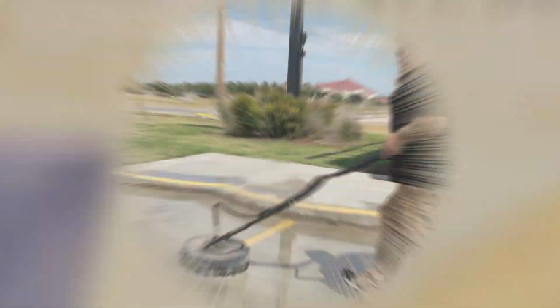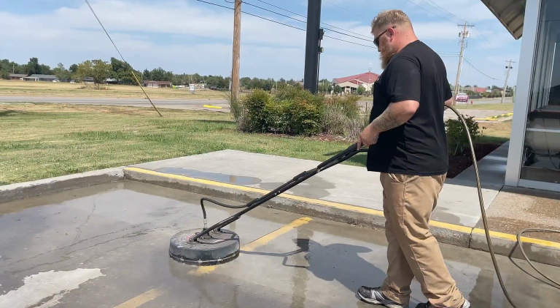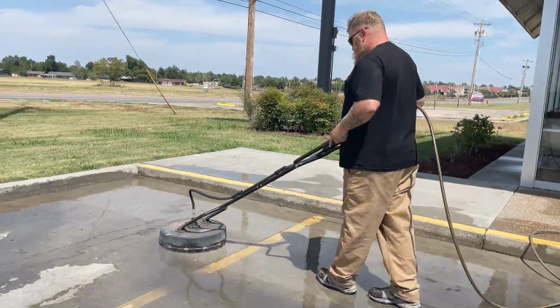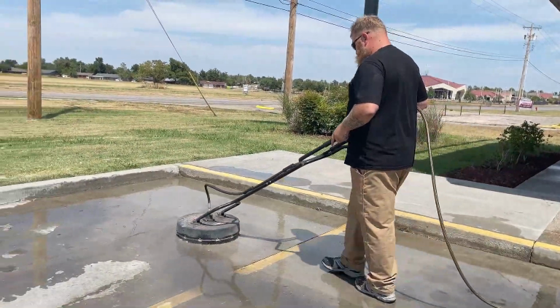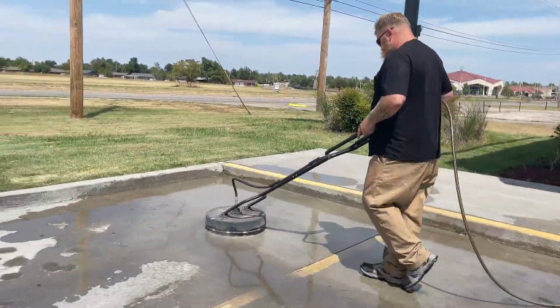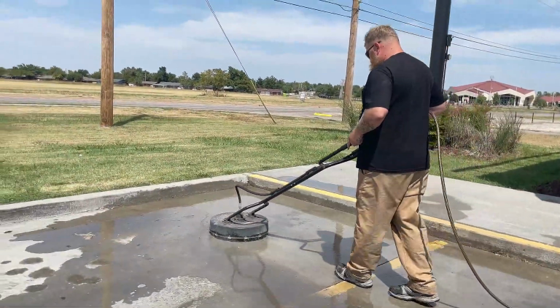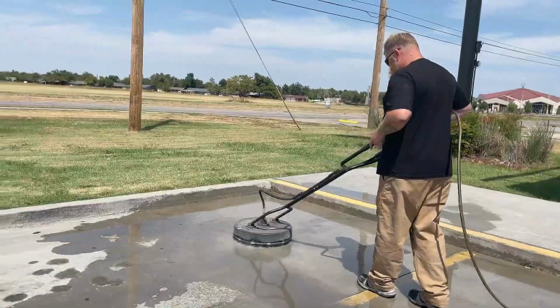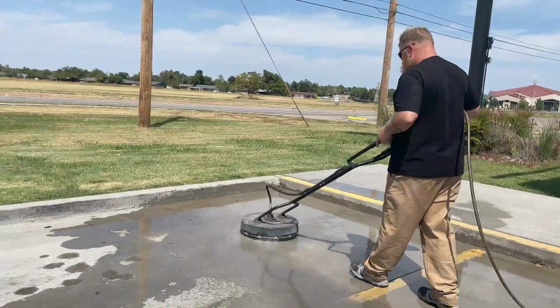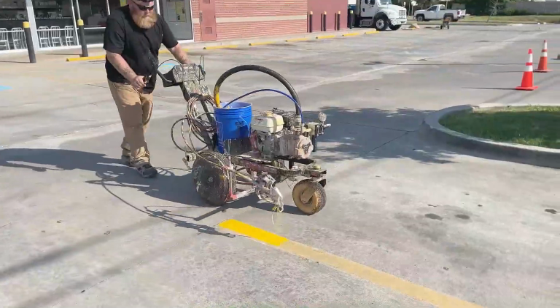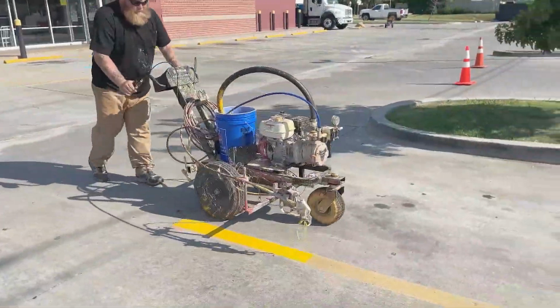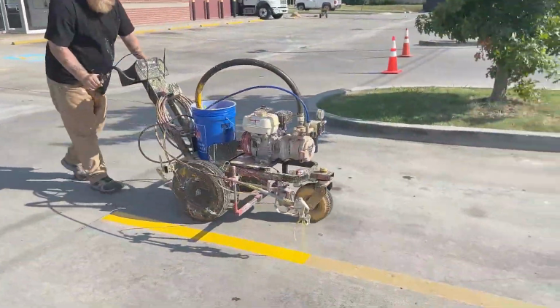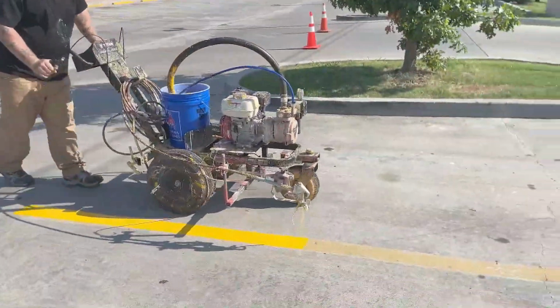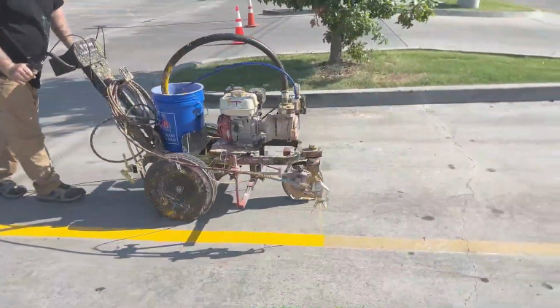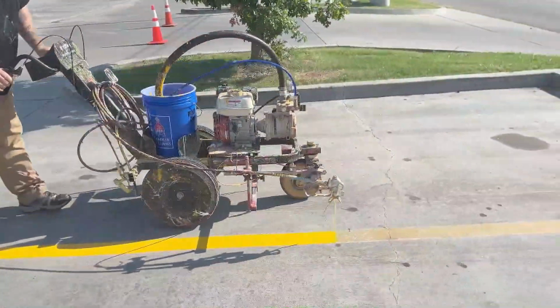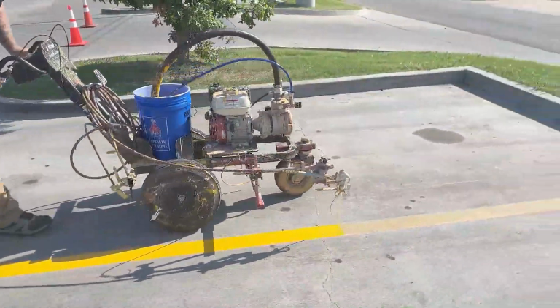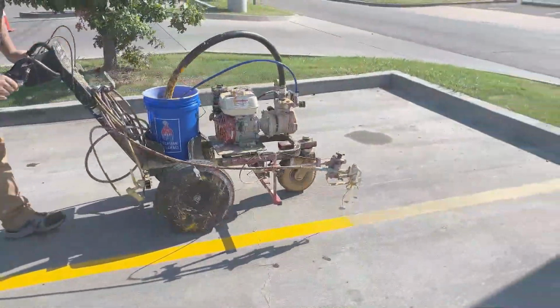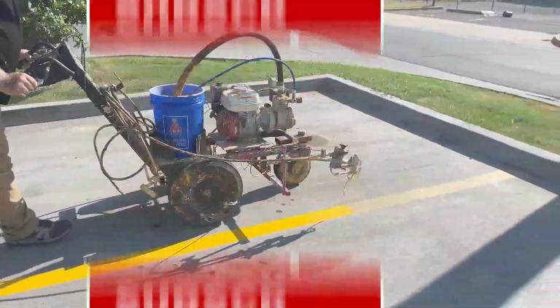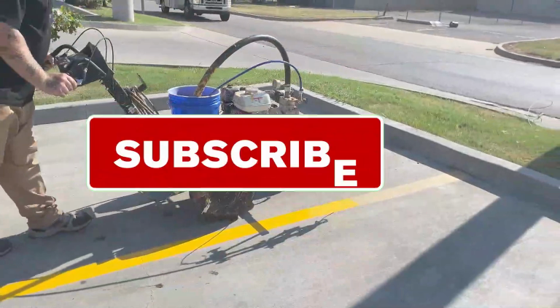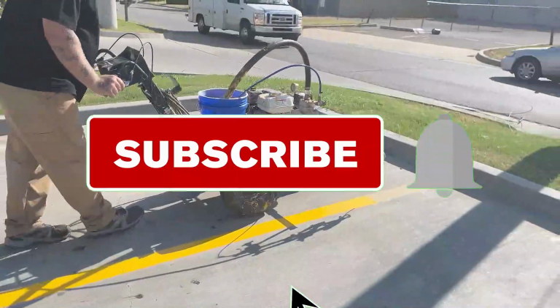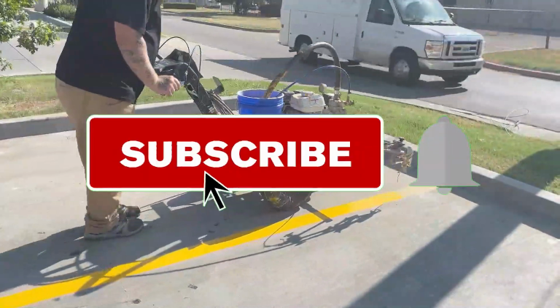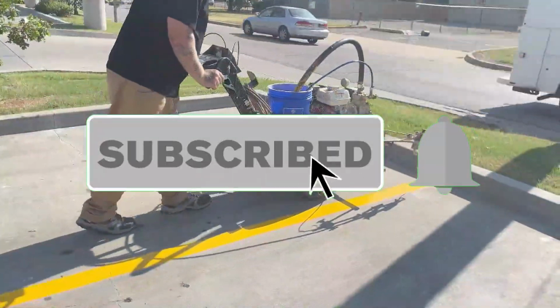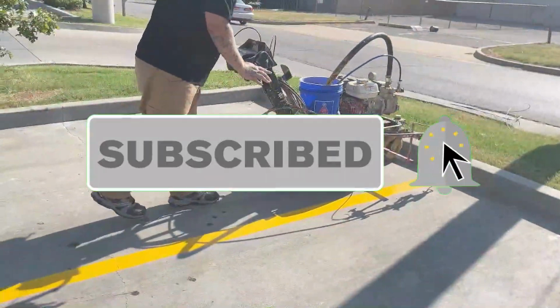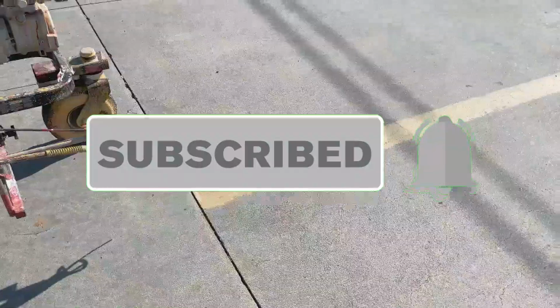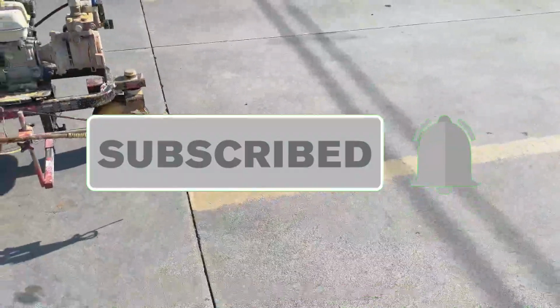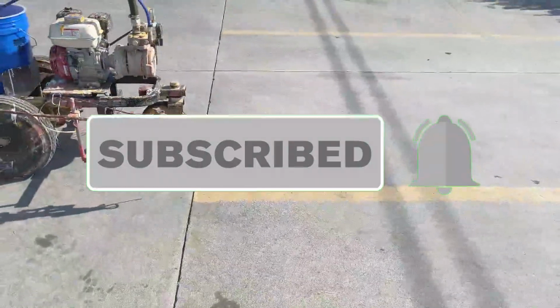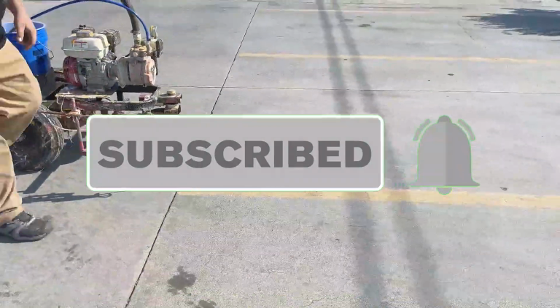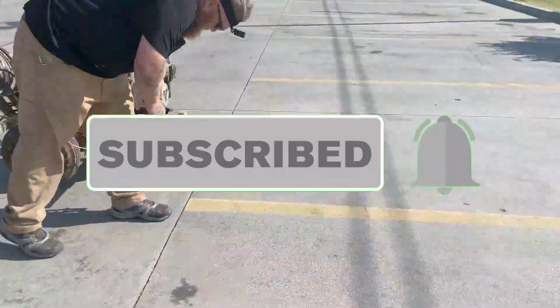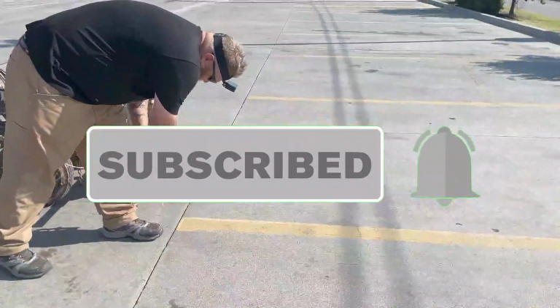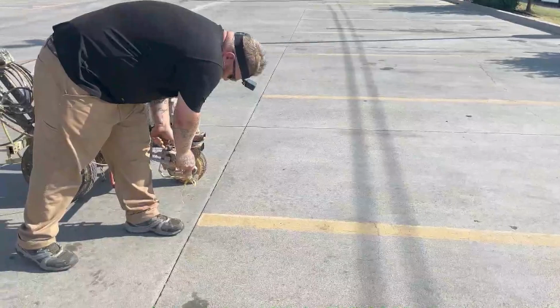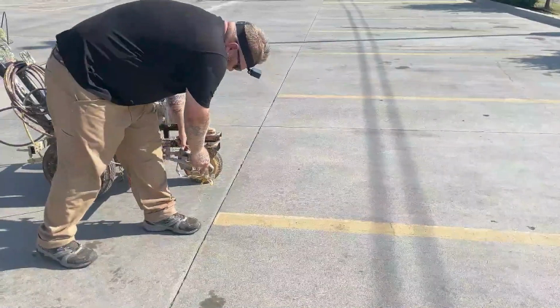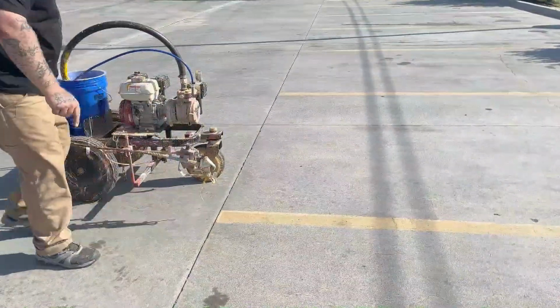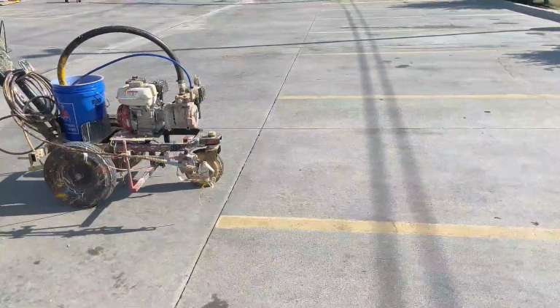That's why in today's video, I'm talking about the five reasons why parking lot striping is the best upsell for pressure washing. If you're new to the channel, don't forget to tap the subscribe button and that notification bell icon so you can be notified anytime we release new content.